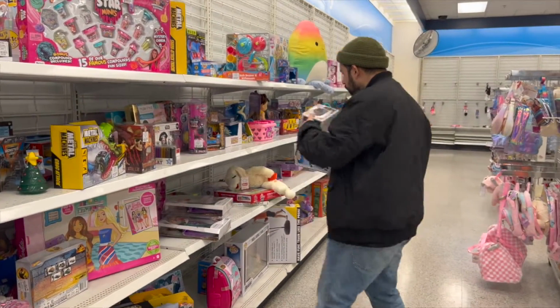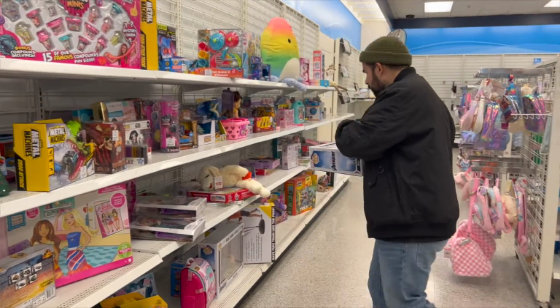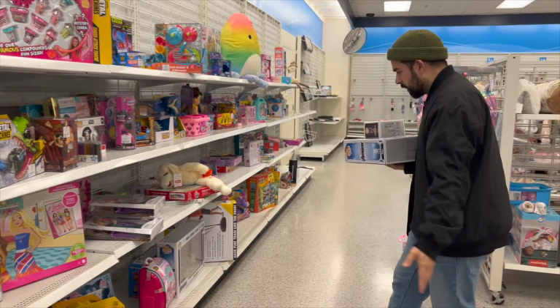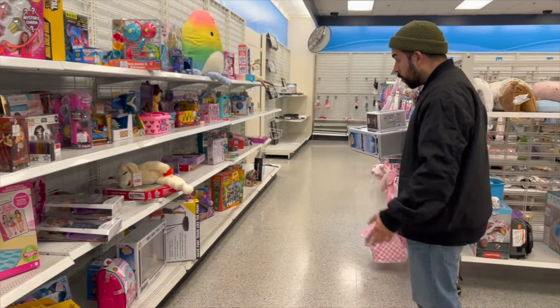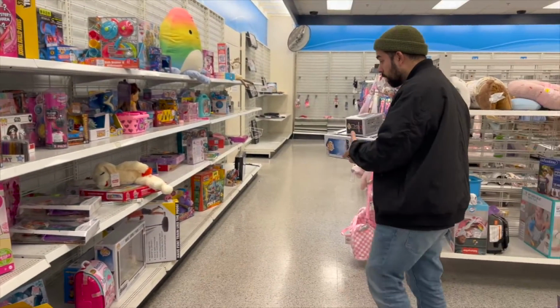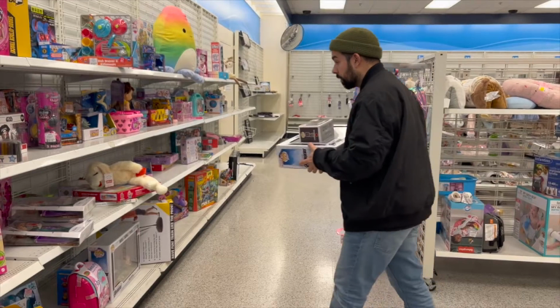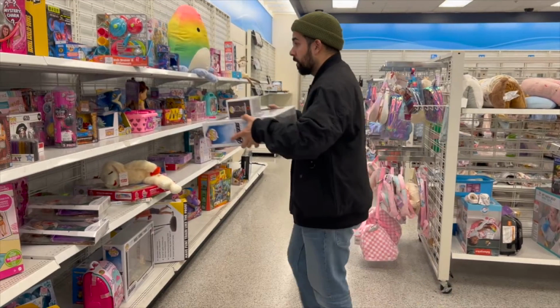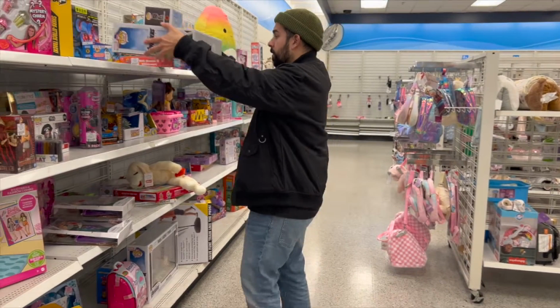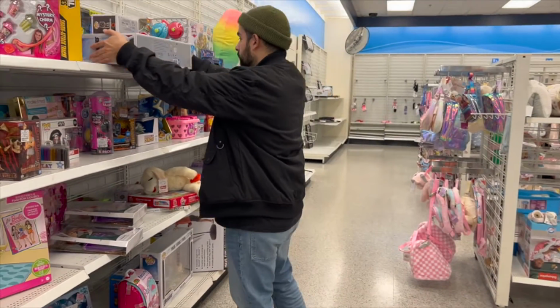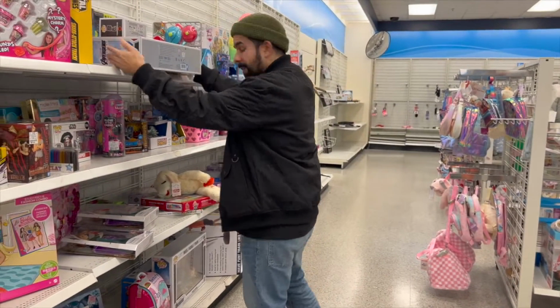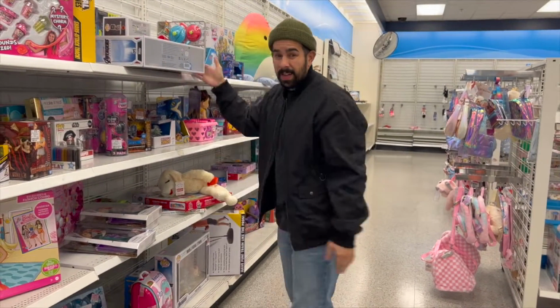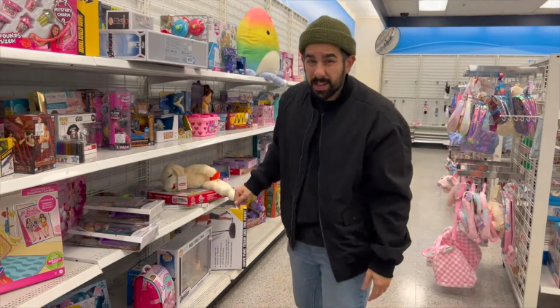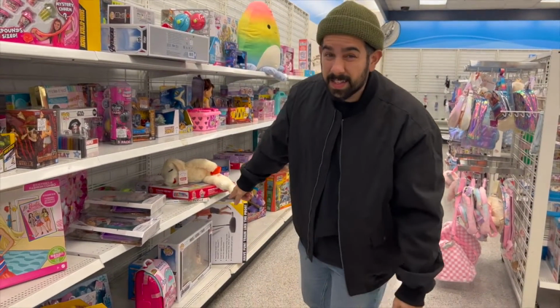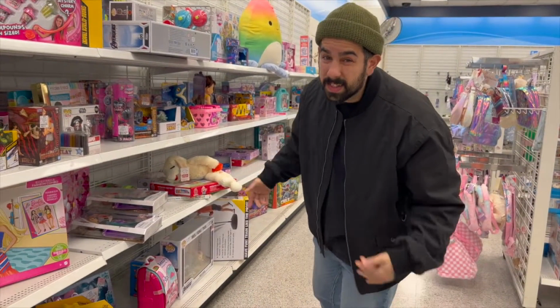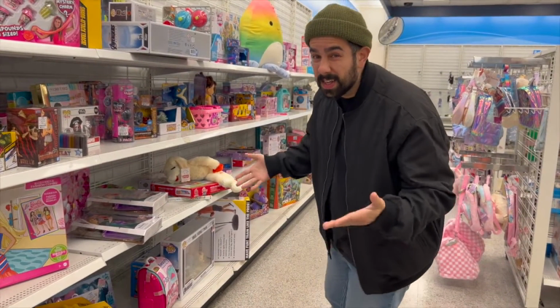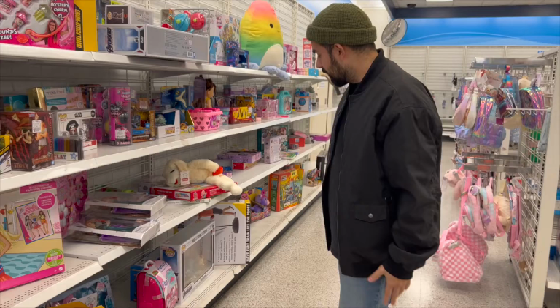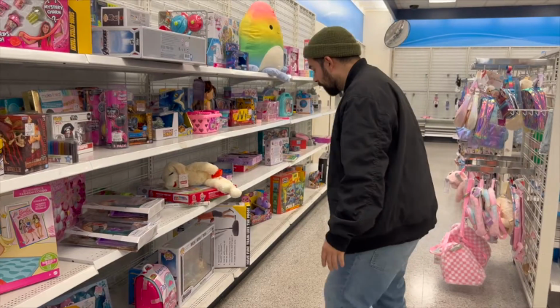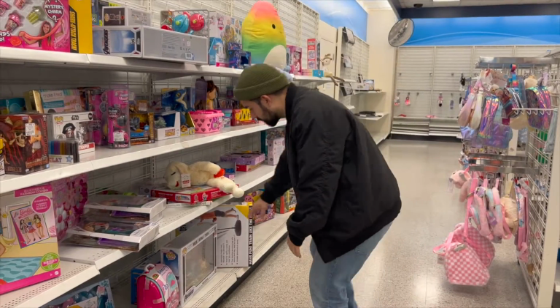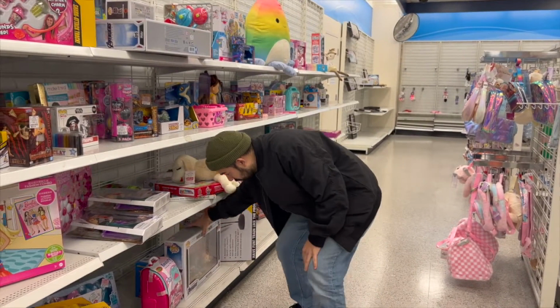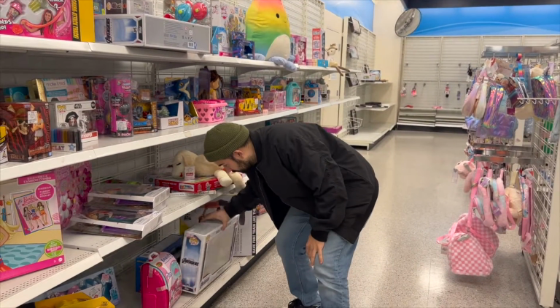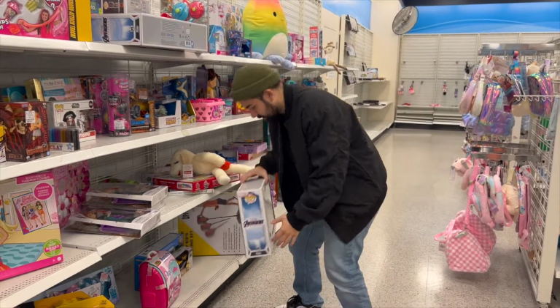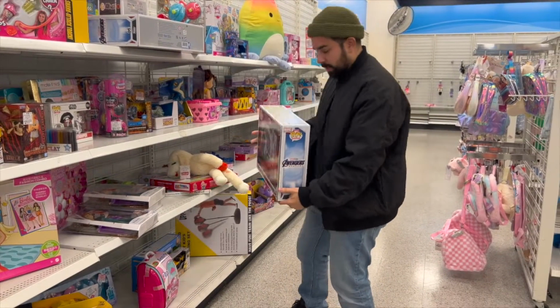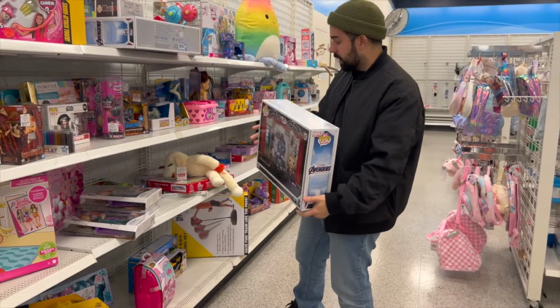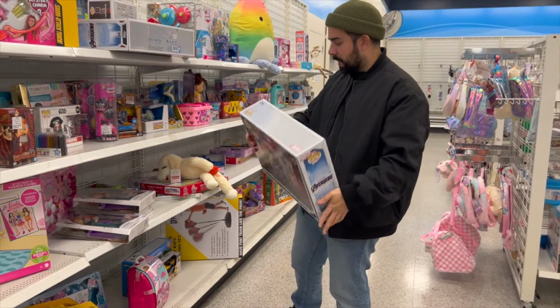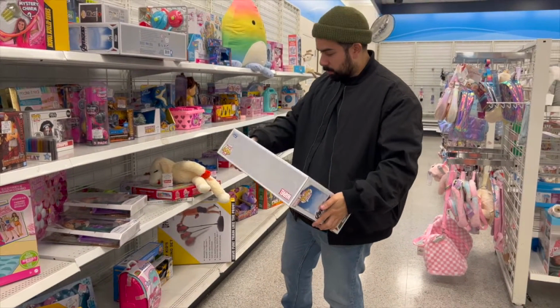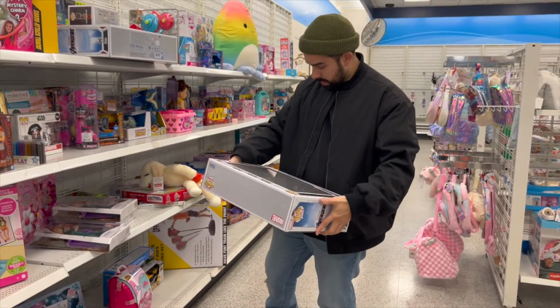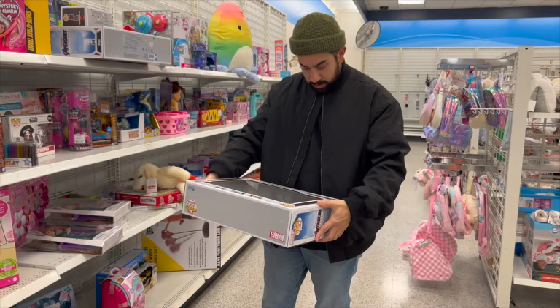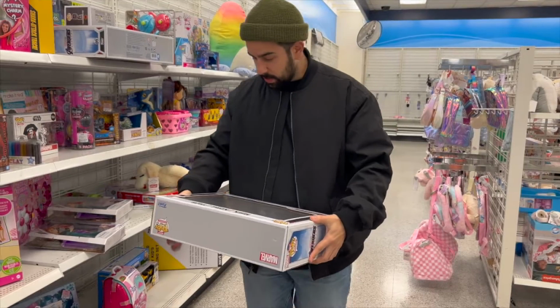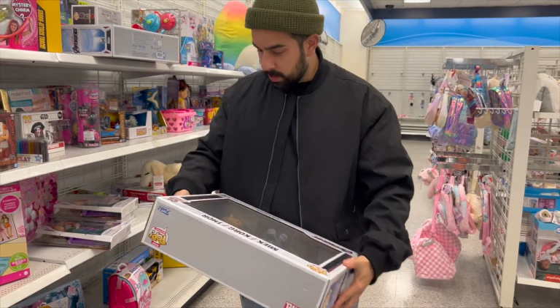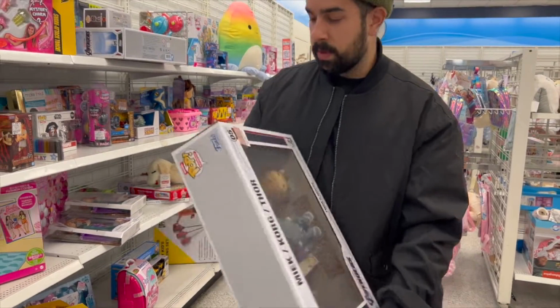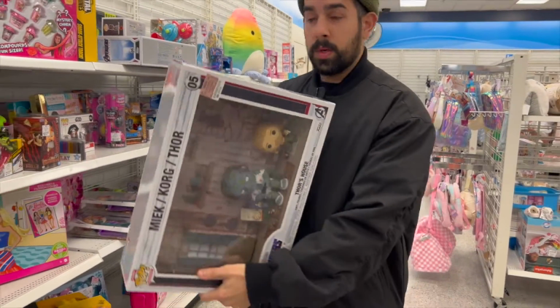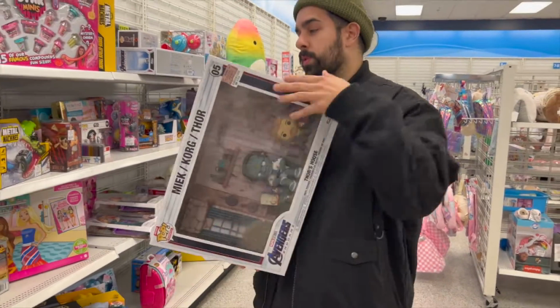What else do they have? Oh, they've got another one. Let's see if this has a better box condition. There's some dents in the bottom, but we can actually — yeah, I think we're taking this one. This one's $20 as well.